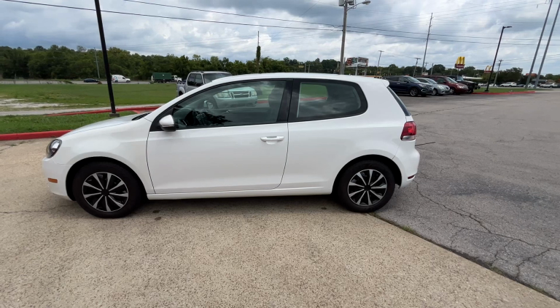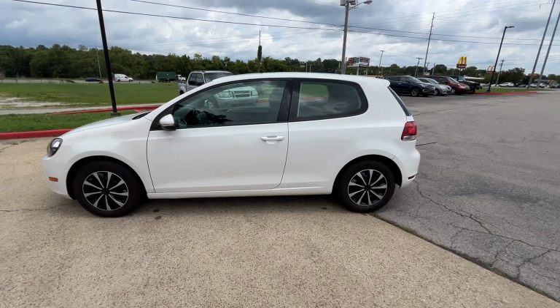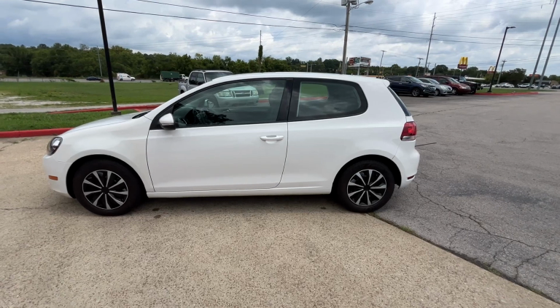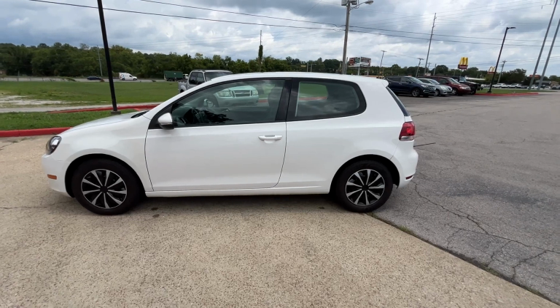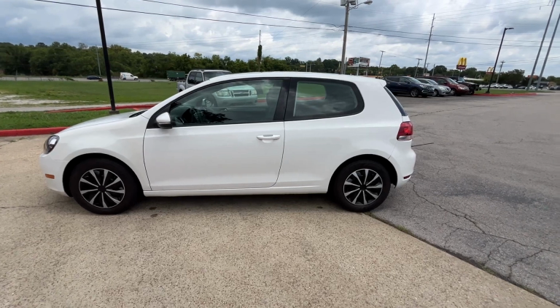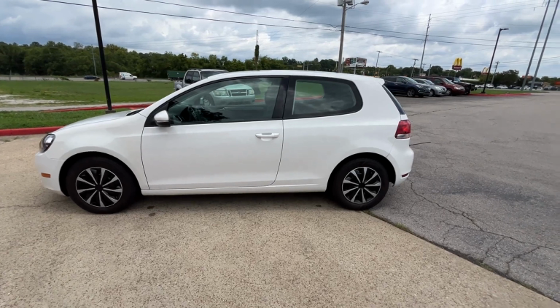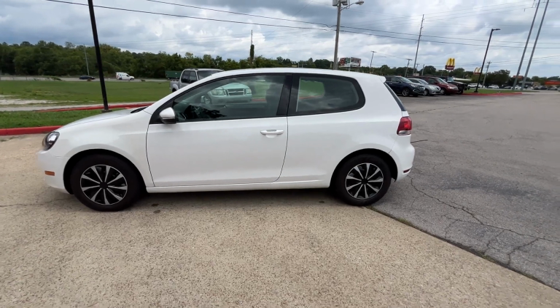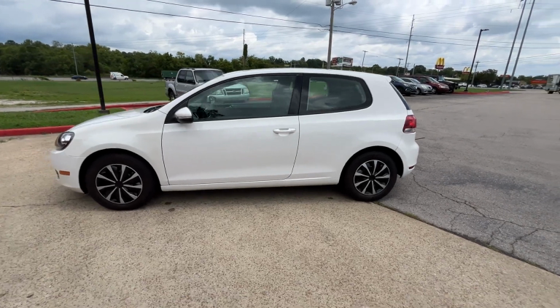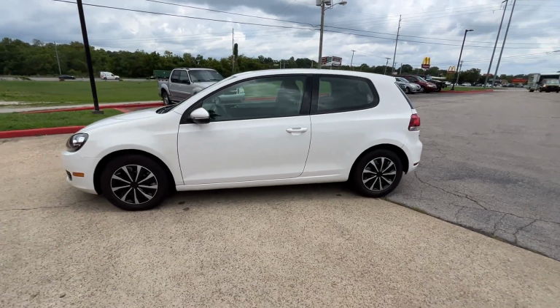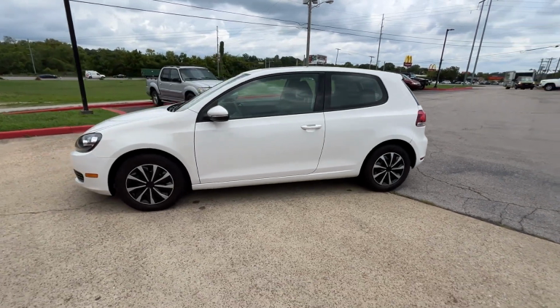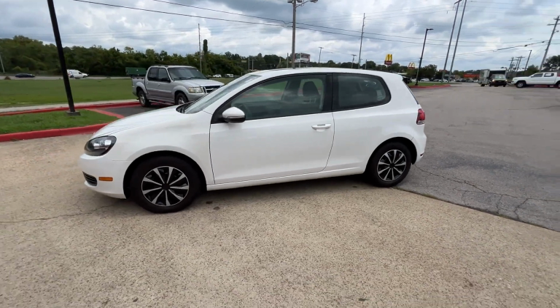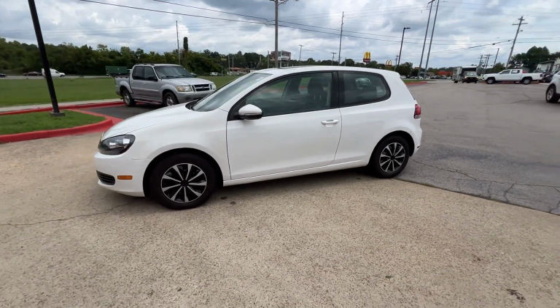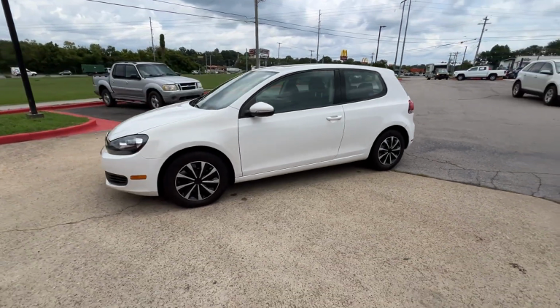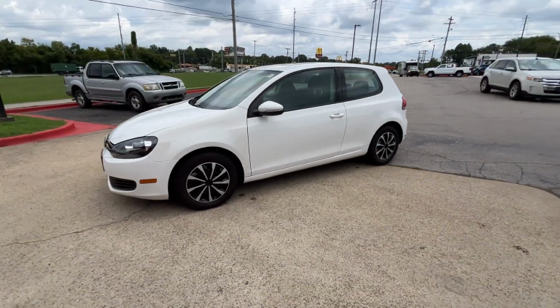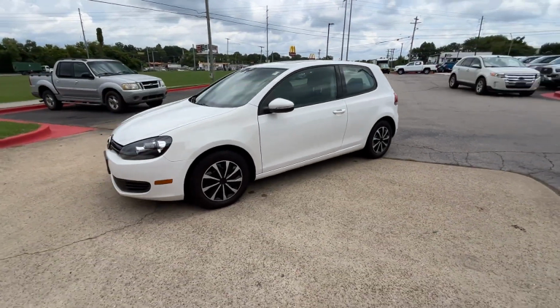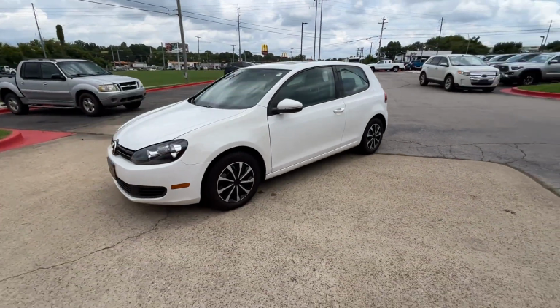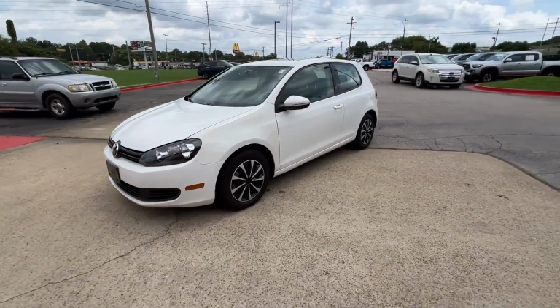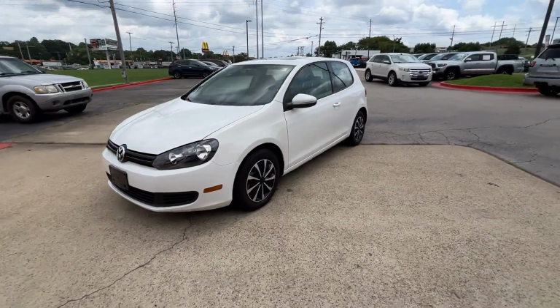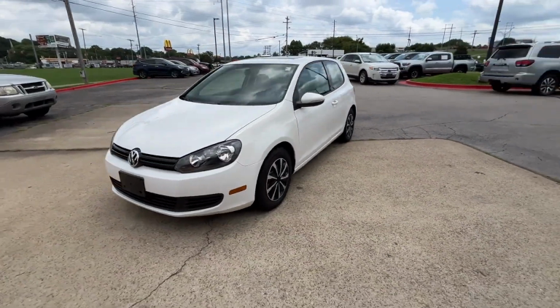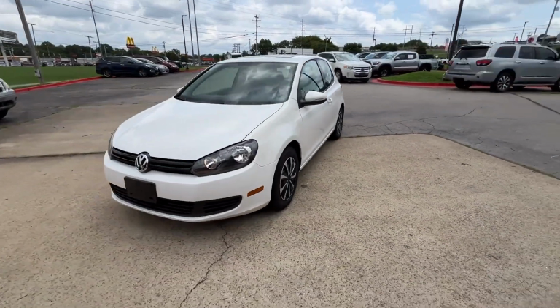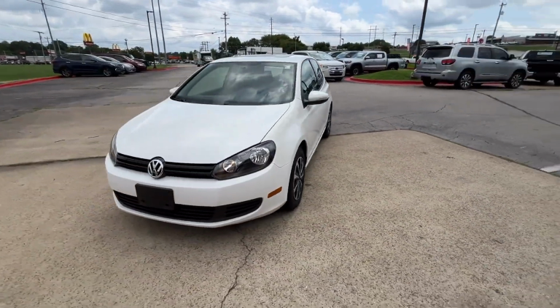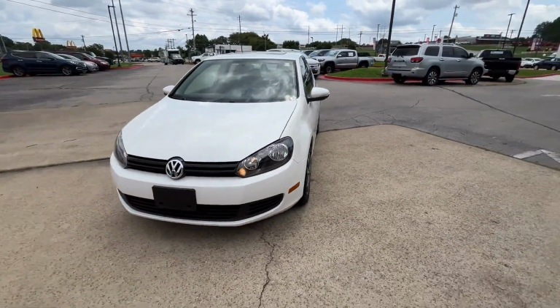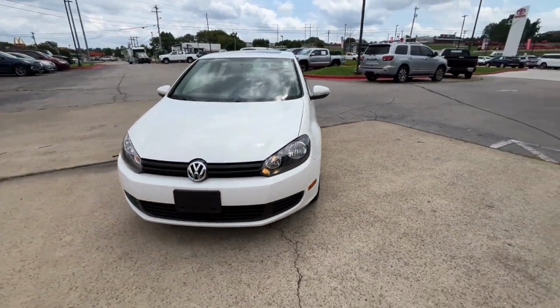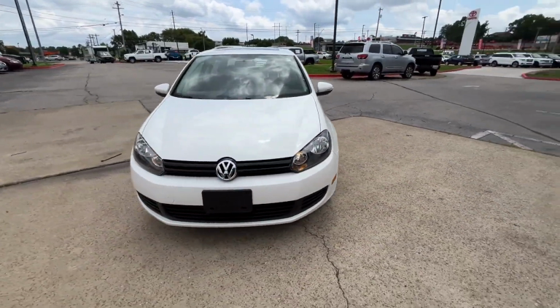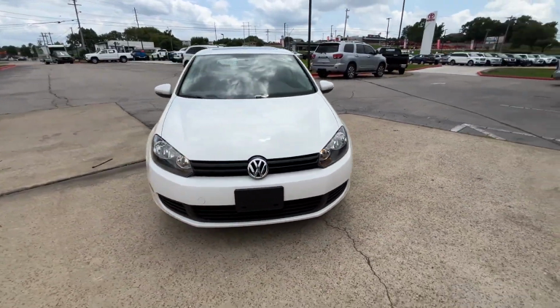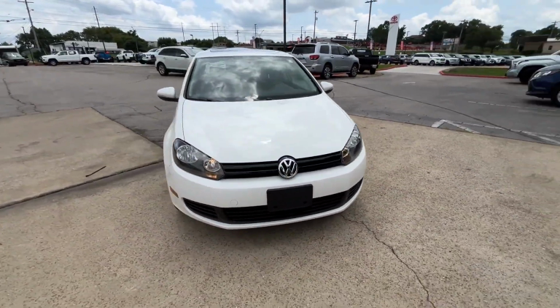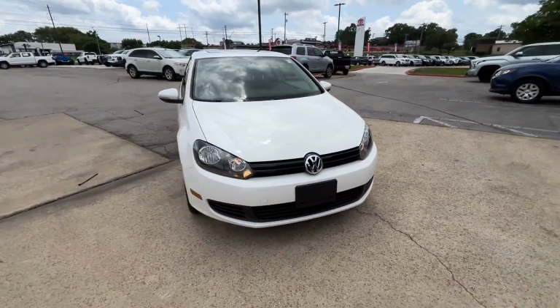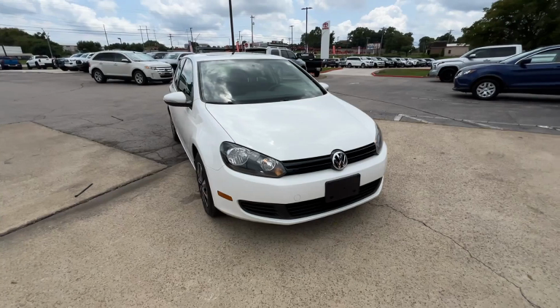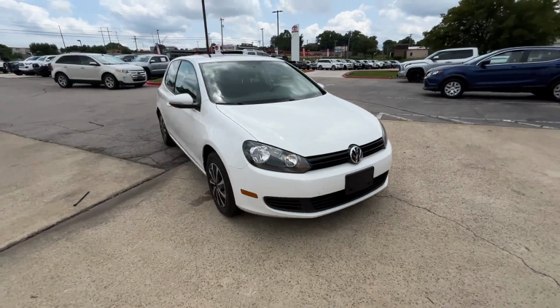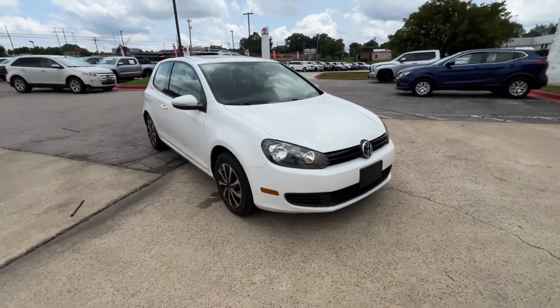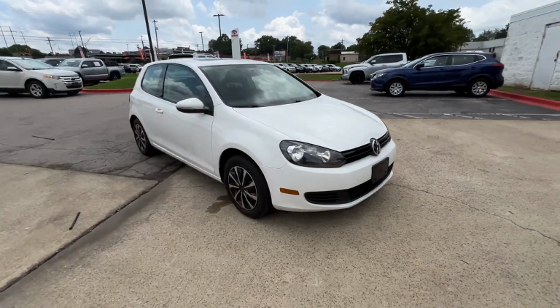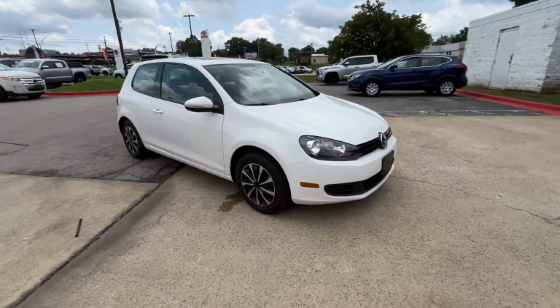2011 Volkswagen Golf. This coupe is sleek and stylish with added comforts. You won't be able to pass up on these extra features.